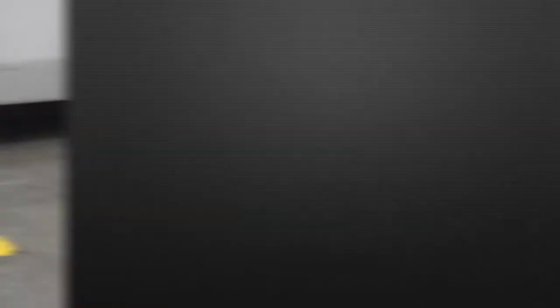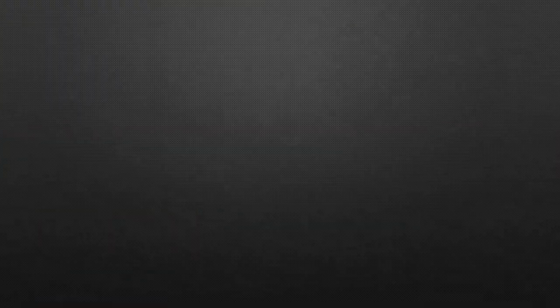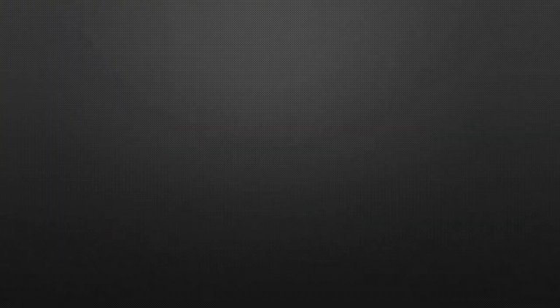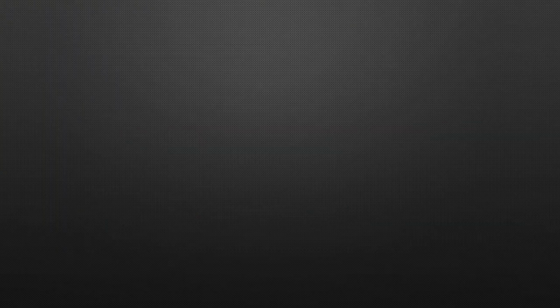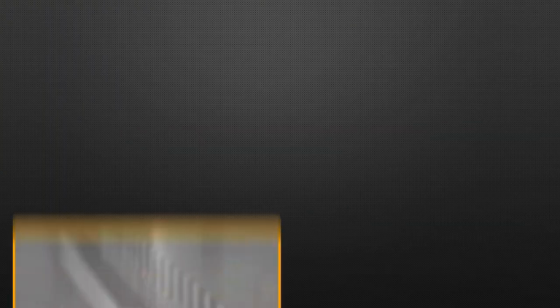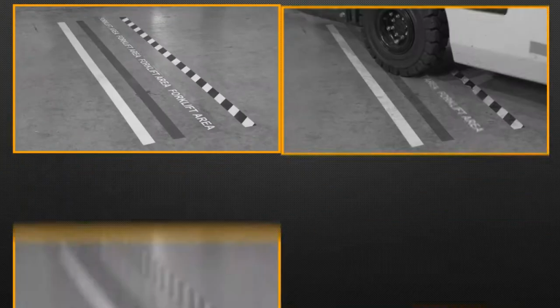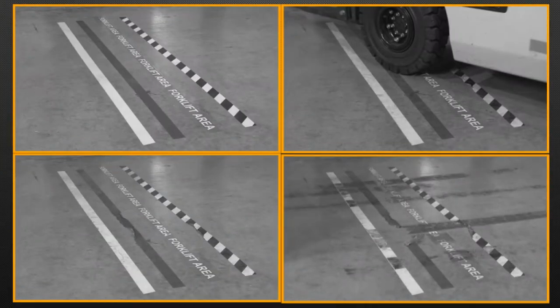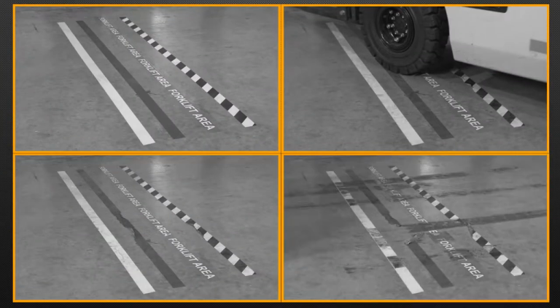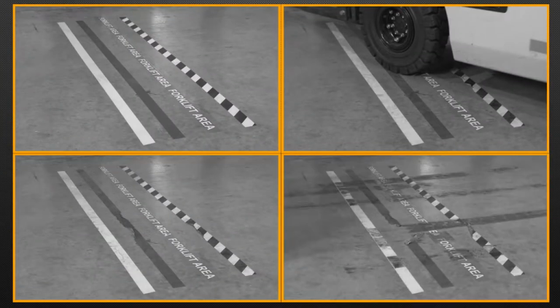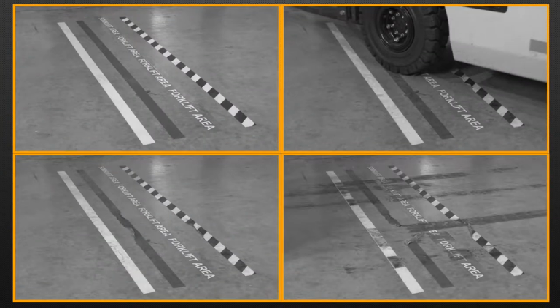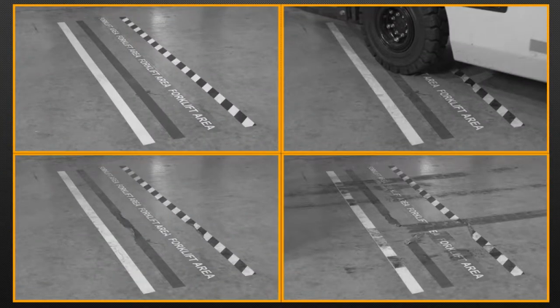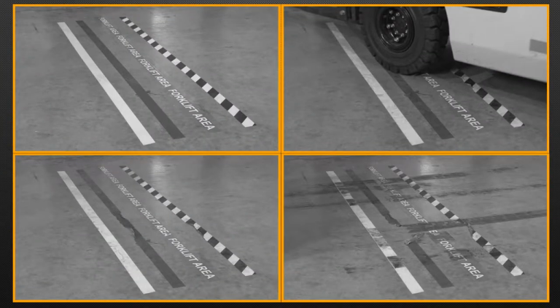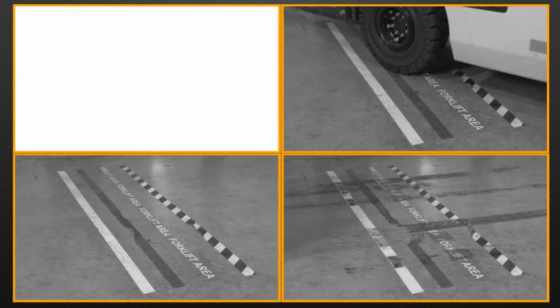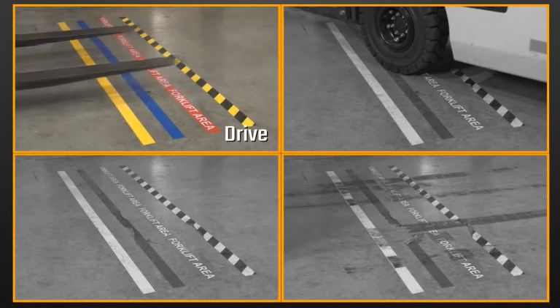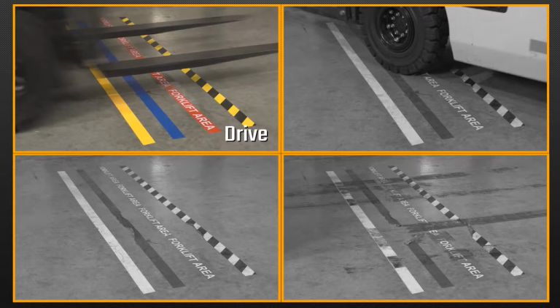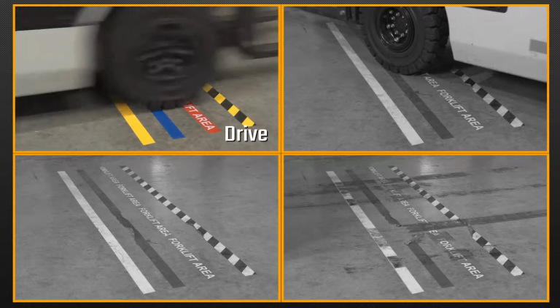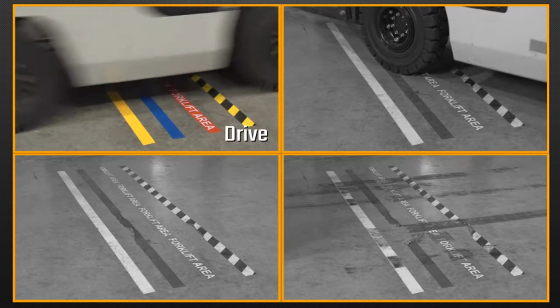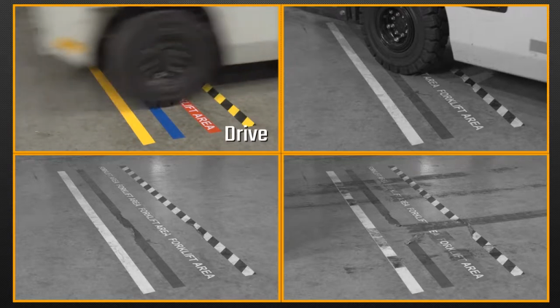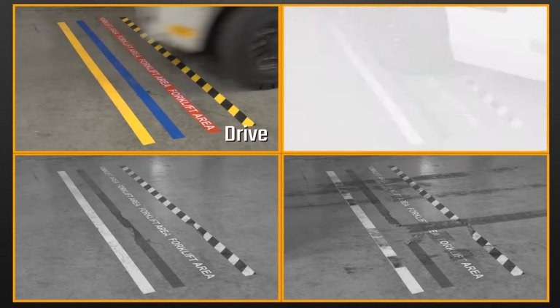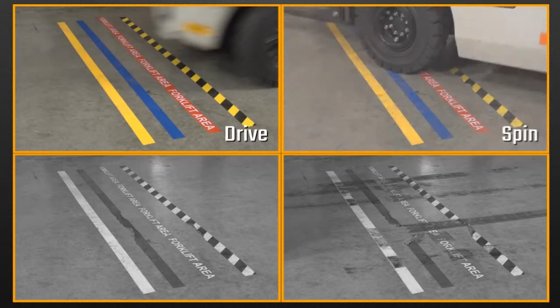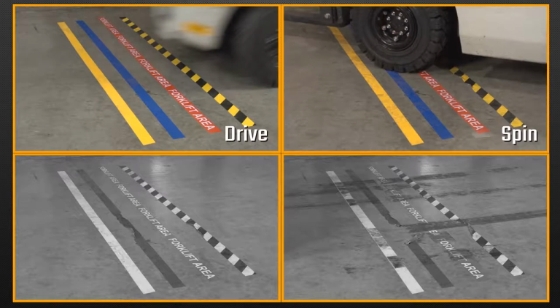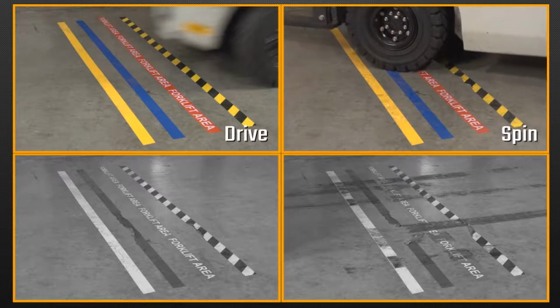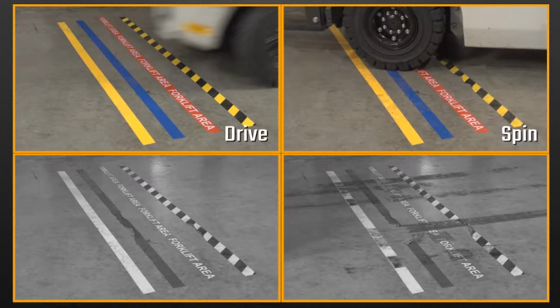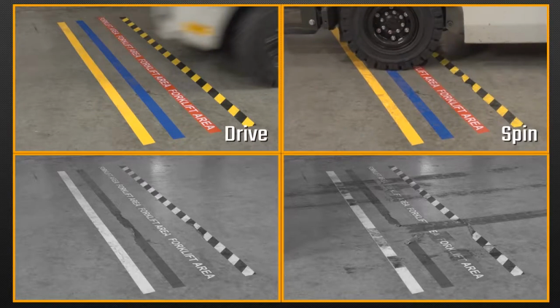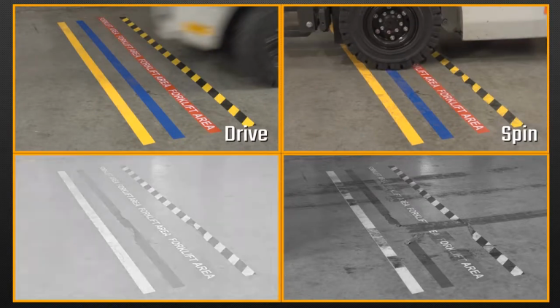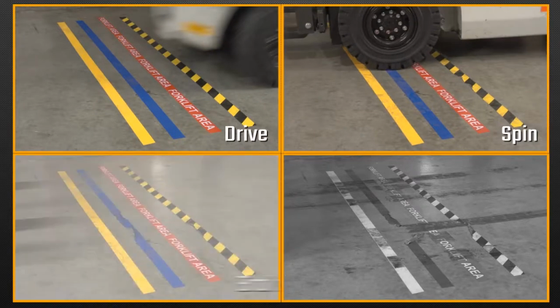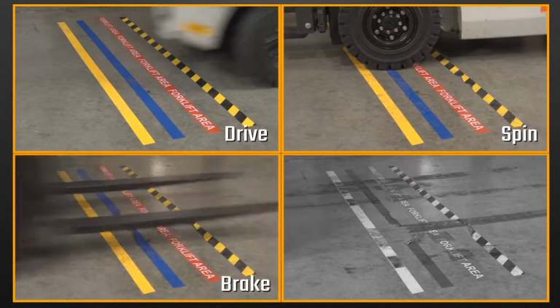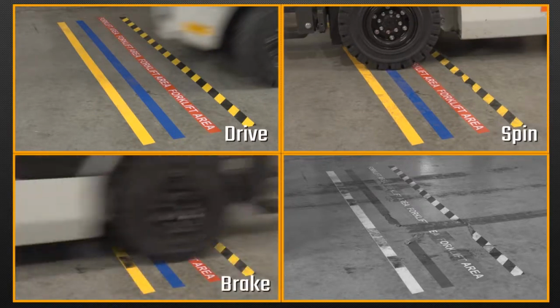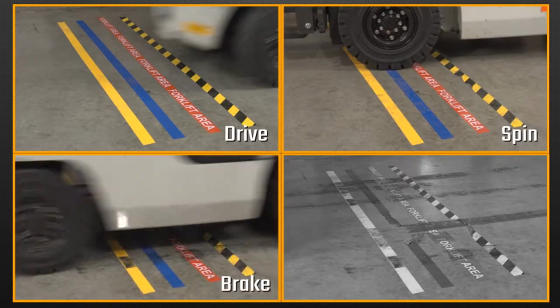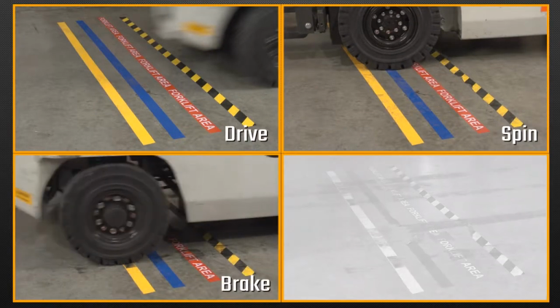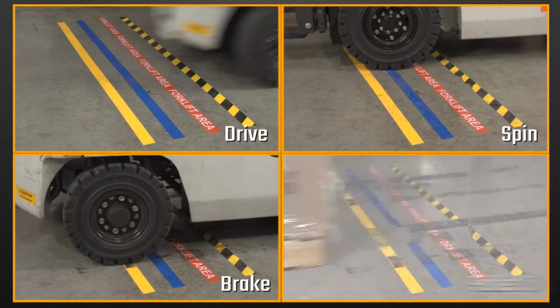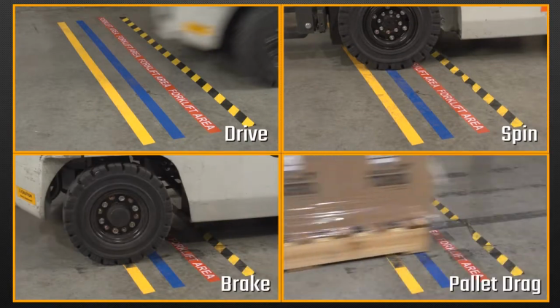Today we'll perform four tests: a drive test, a spin test, a brake test, and a pallet drag.